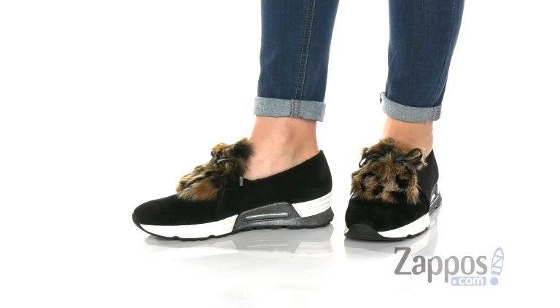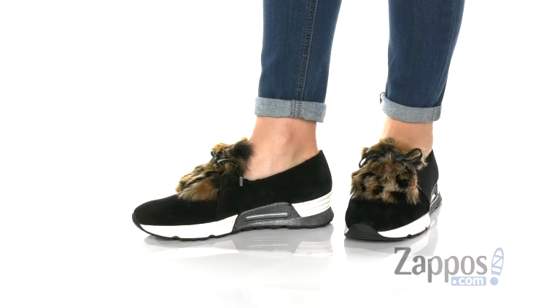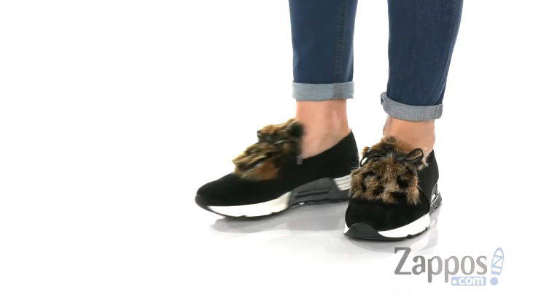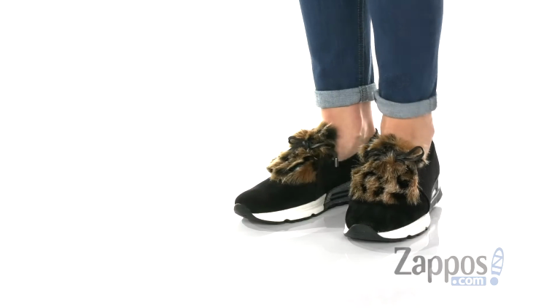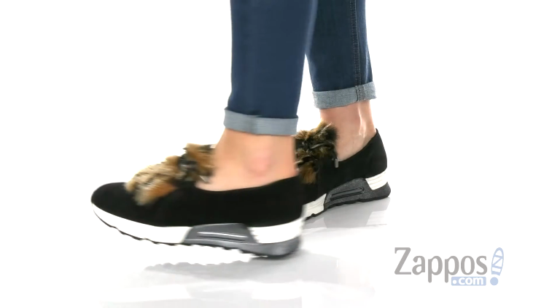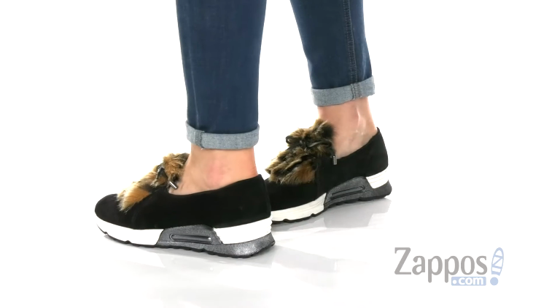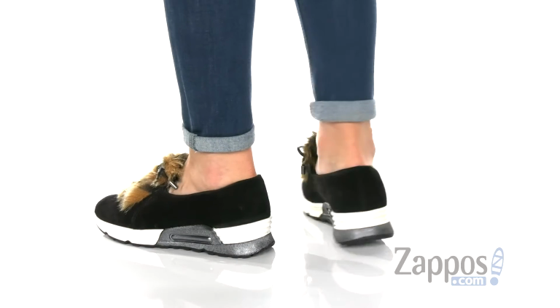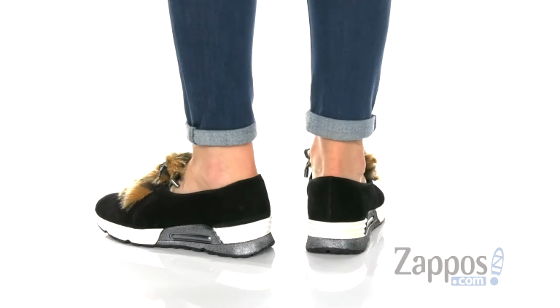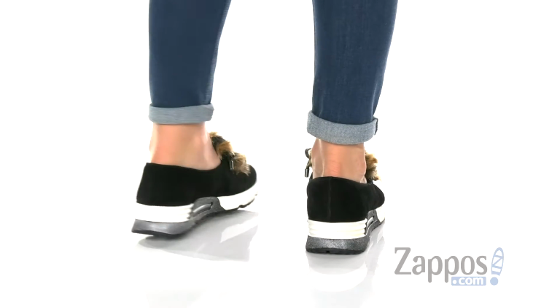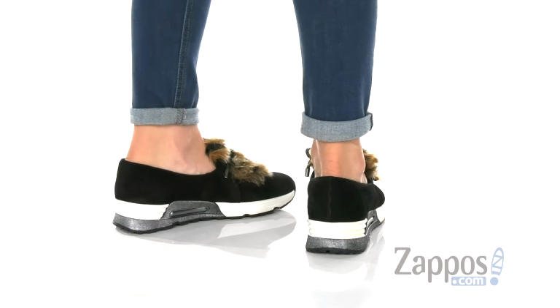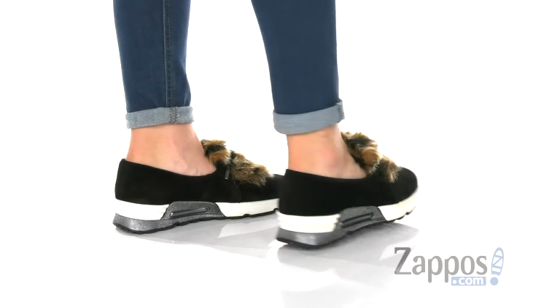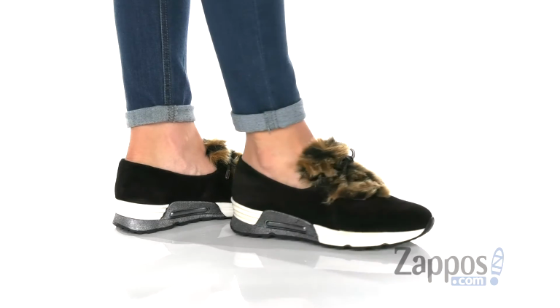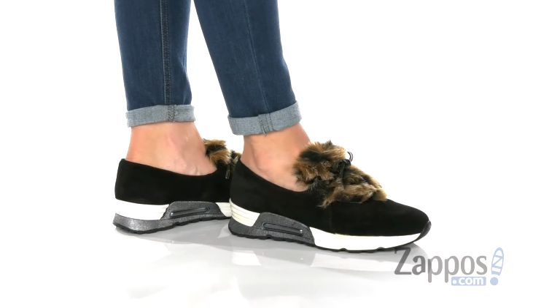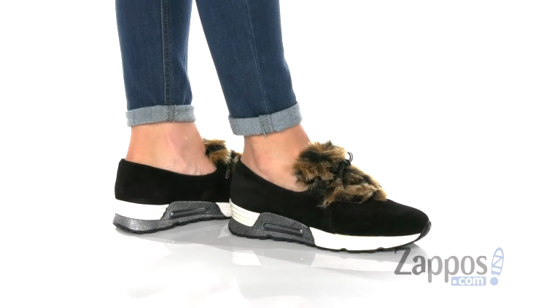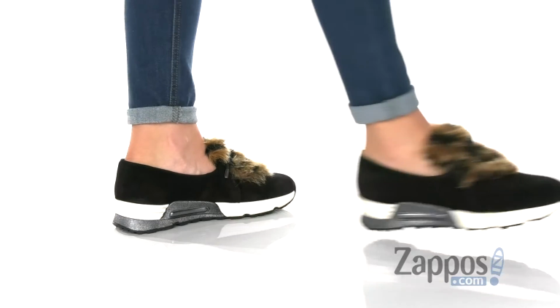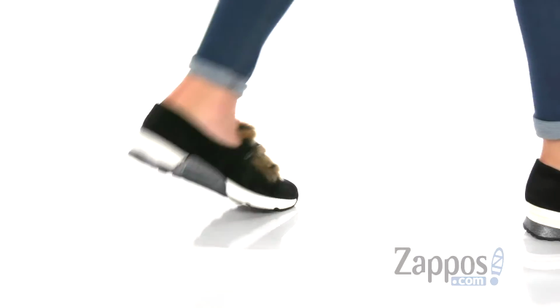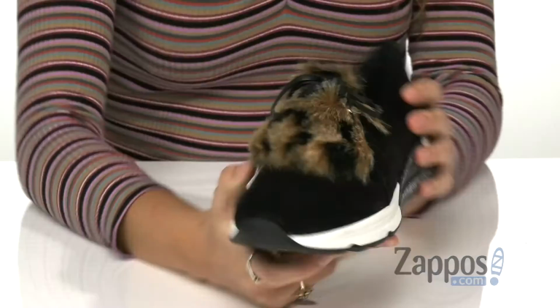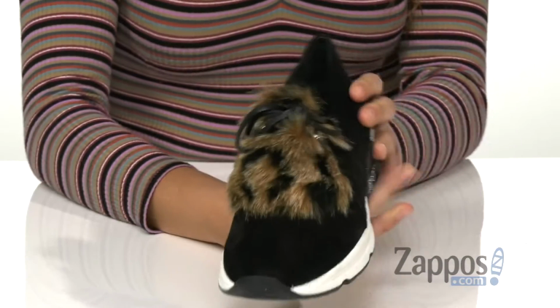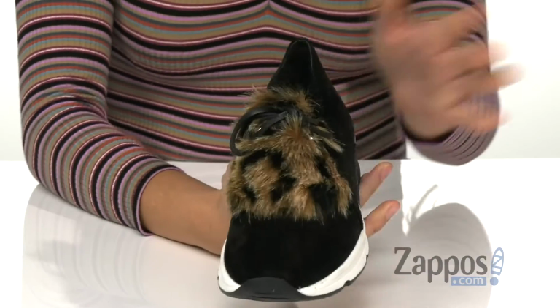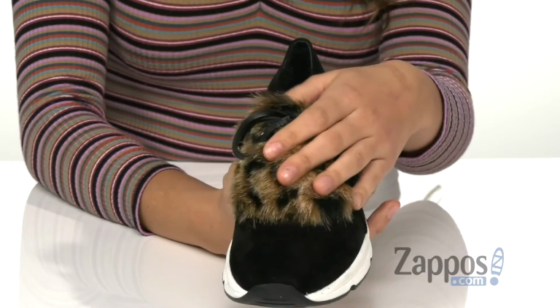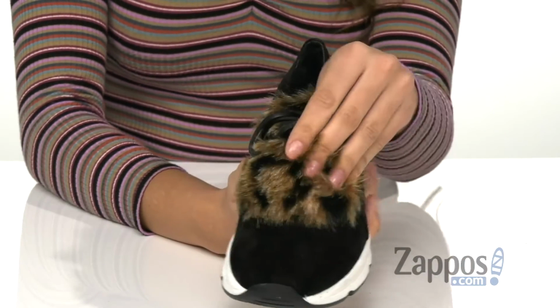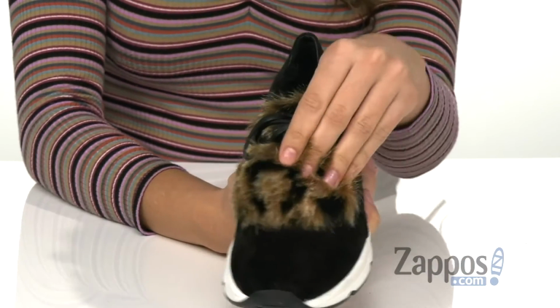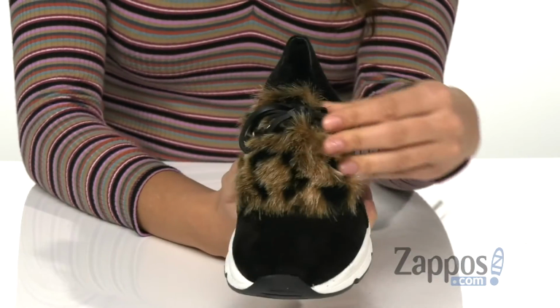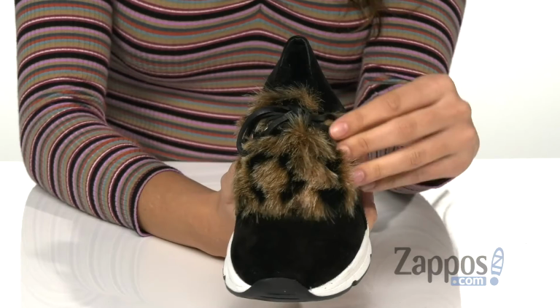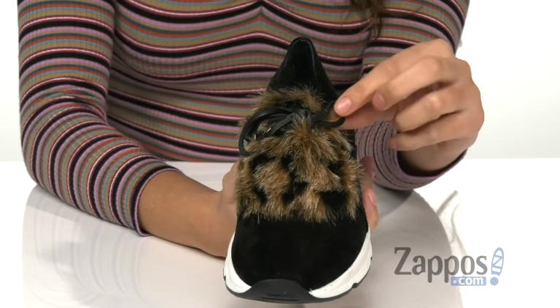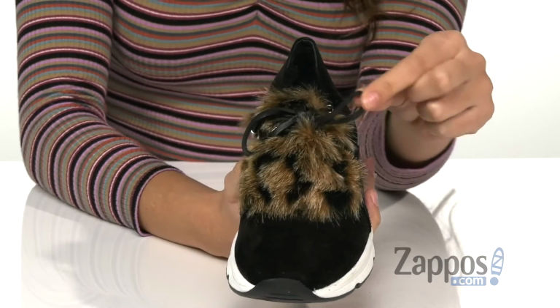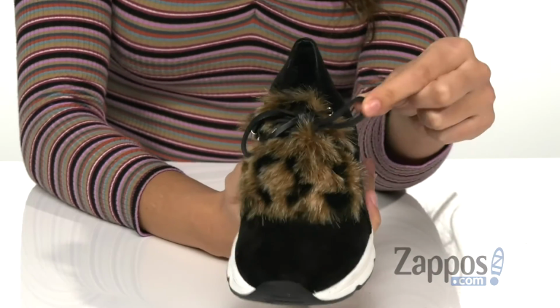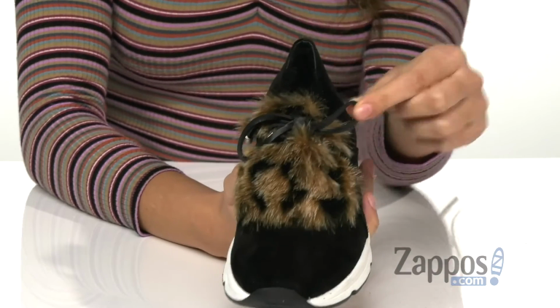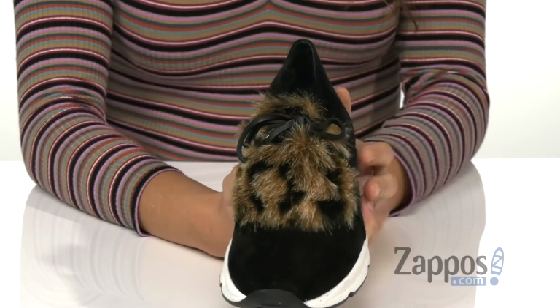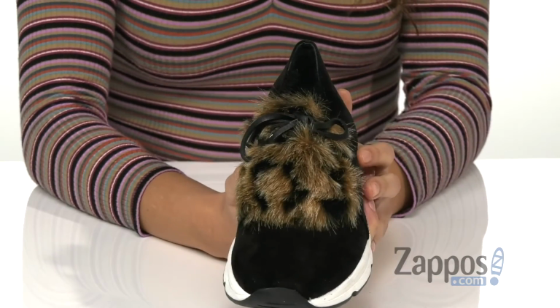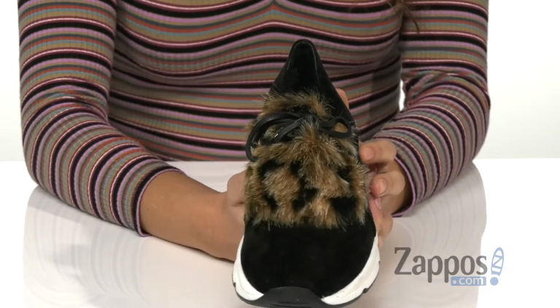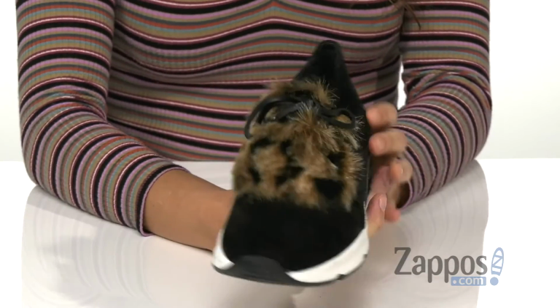These fun shoes have a suede upper and the midsole sports a fun sparkly metallic accent. There's a faux fur tongue to keep you nice and warm, and they also feature a lace-up closure for that secure fit.